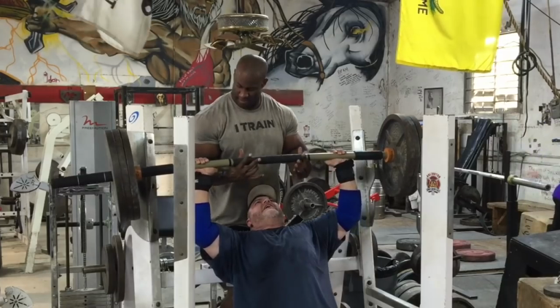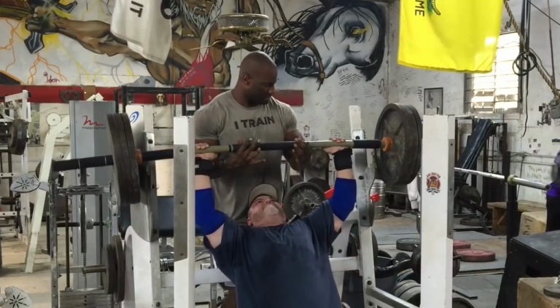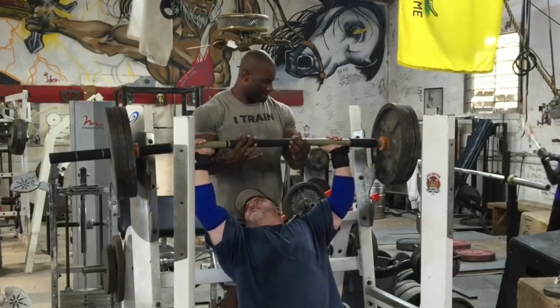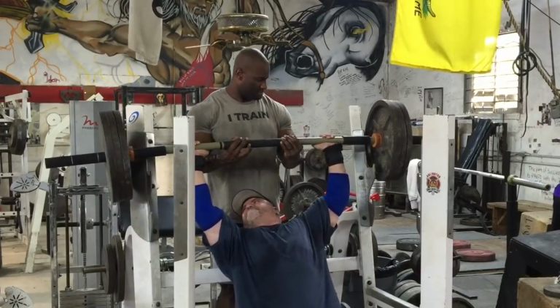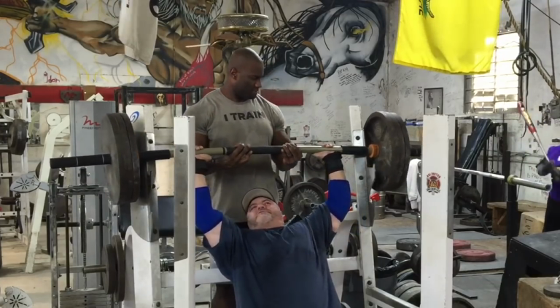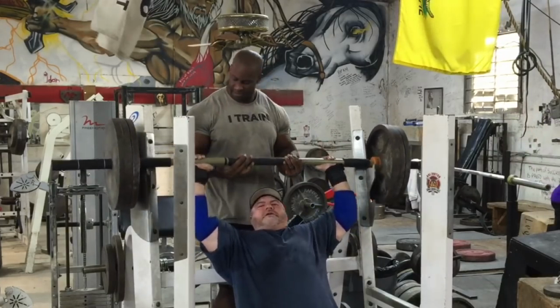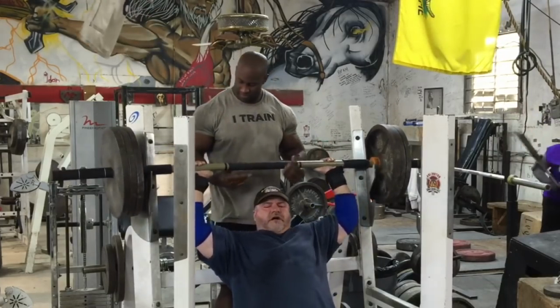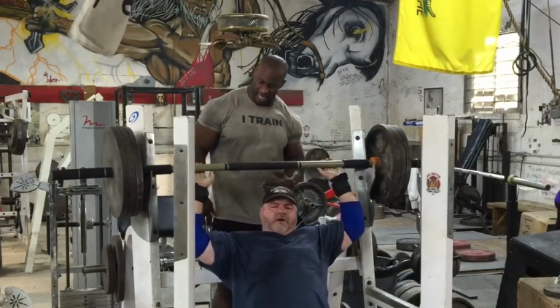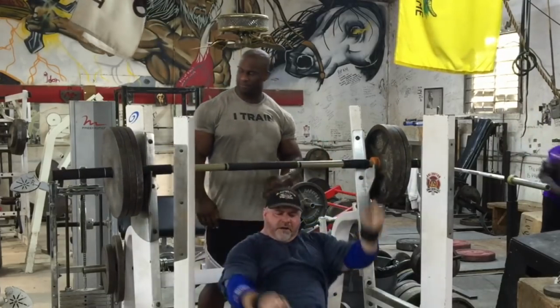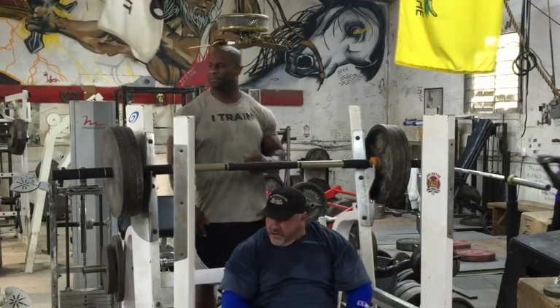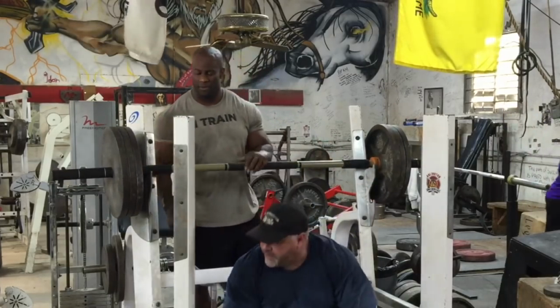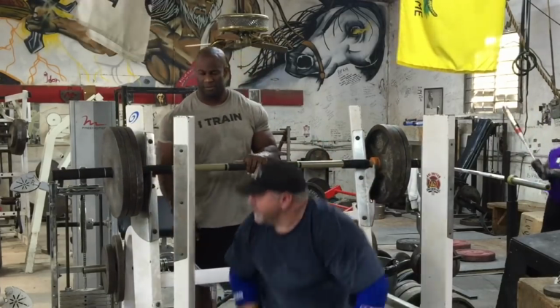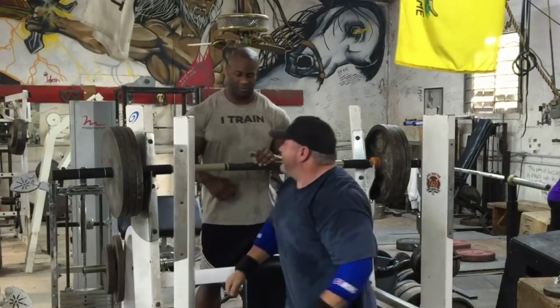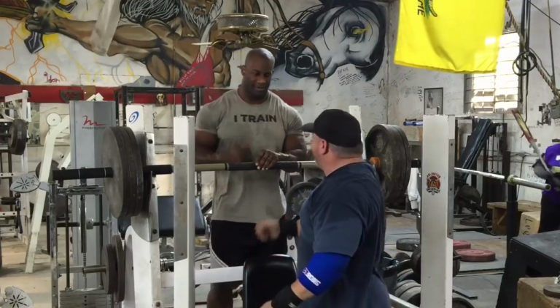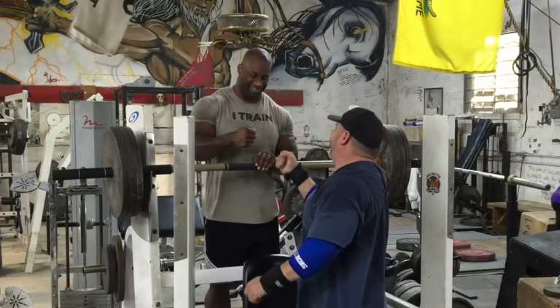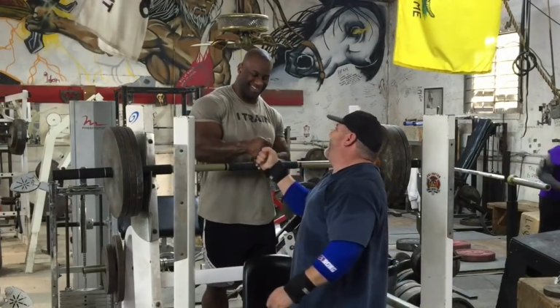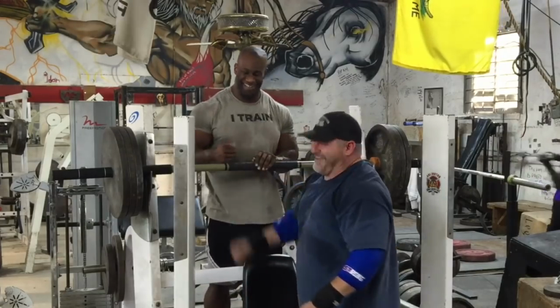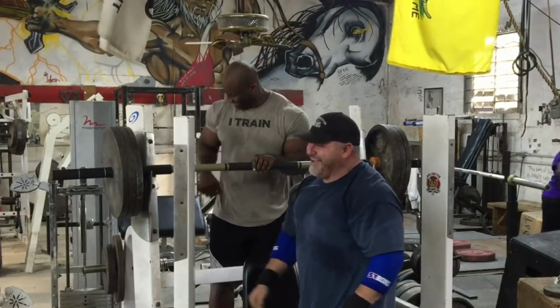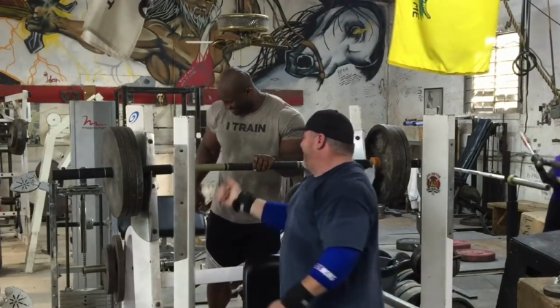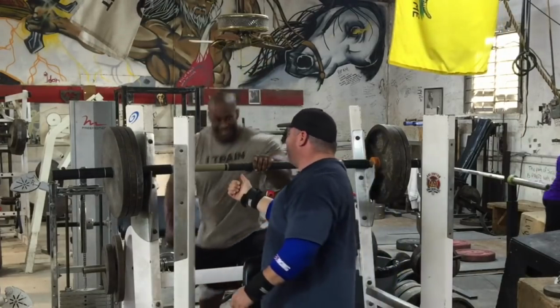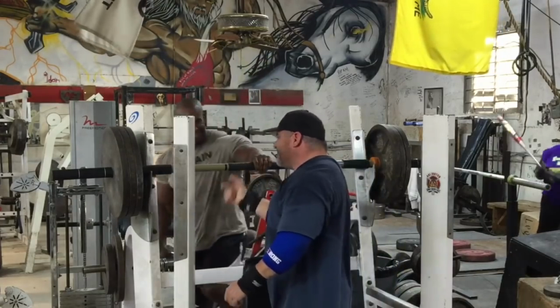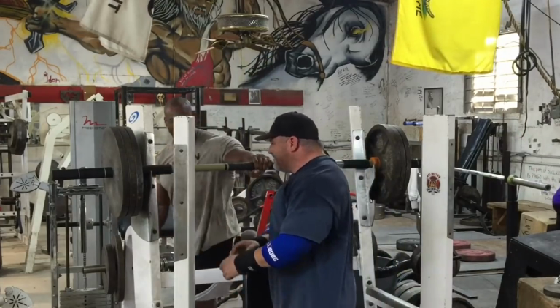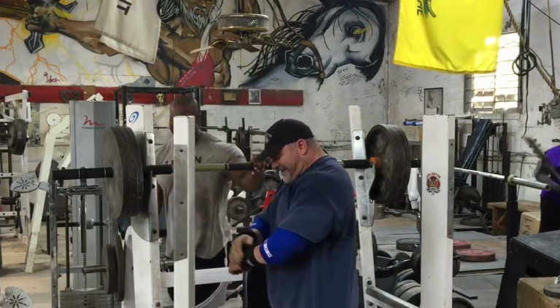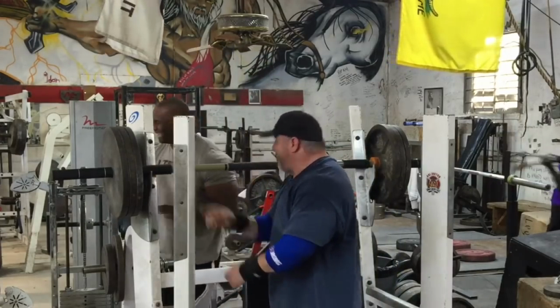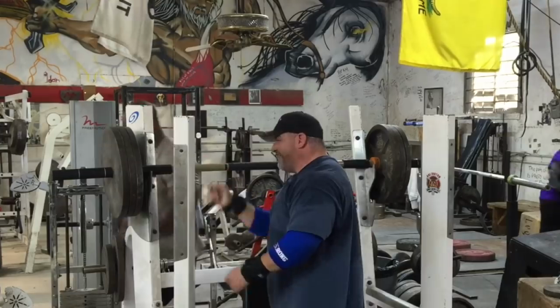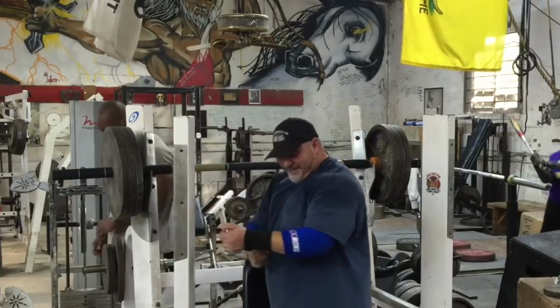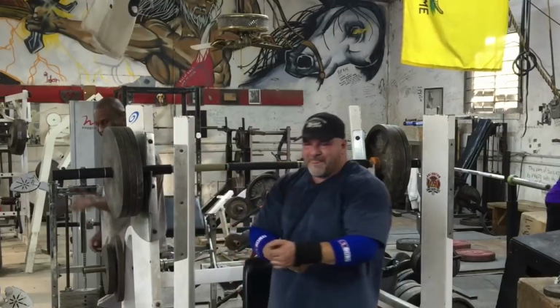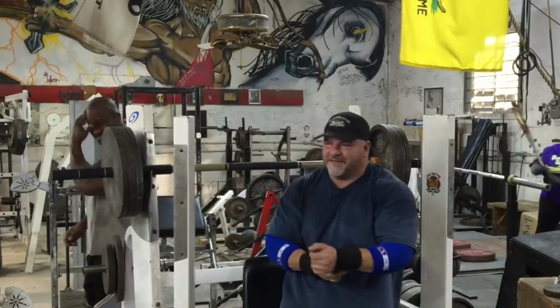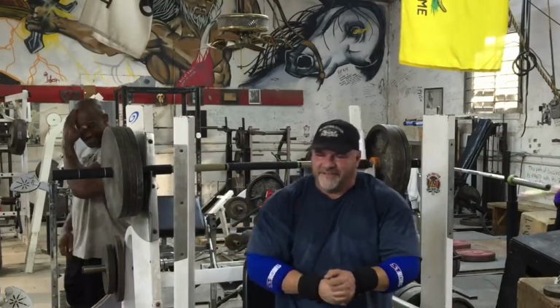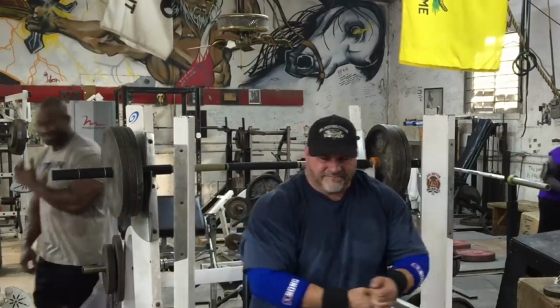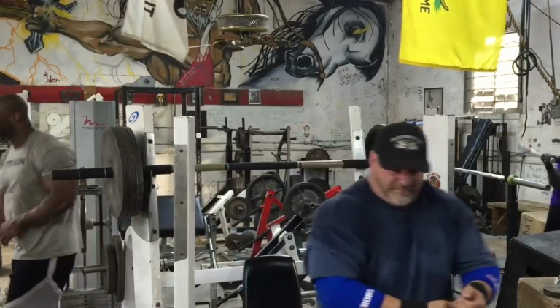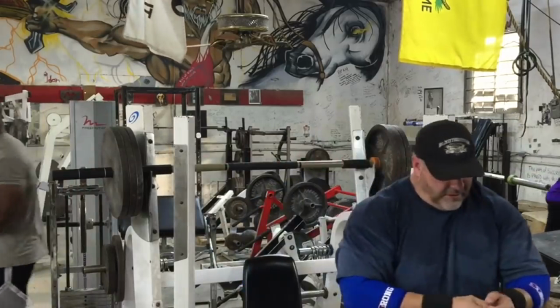Especially if you're a seasoned lifter like myself, a veteran — I've been doing this for 10, 15, 20, 30, 35 years — you might want to try this out. Hope you guys enjoyed this clip. Three wheels, baby! I'm feeling pretty good. I'm gonna keep using this bar for a while. Until next time, 1060 rules, train hardcore, and we'll see you next video.